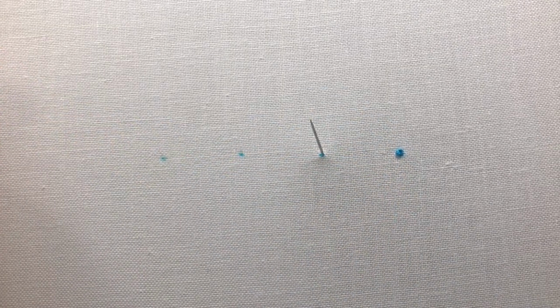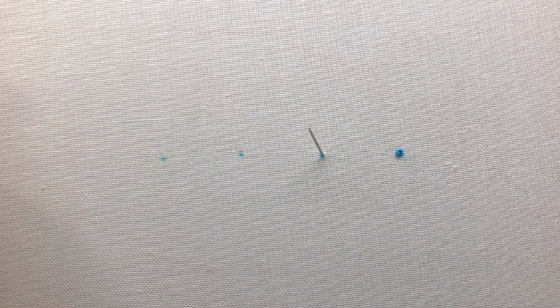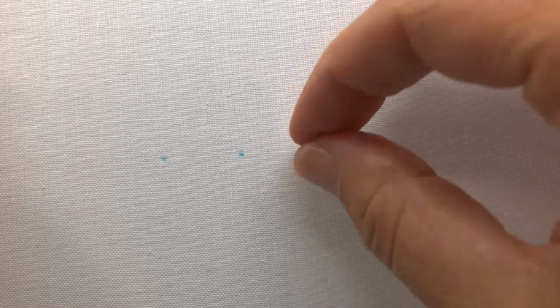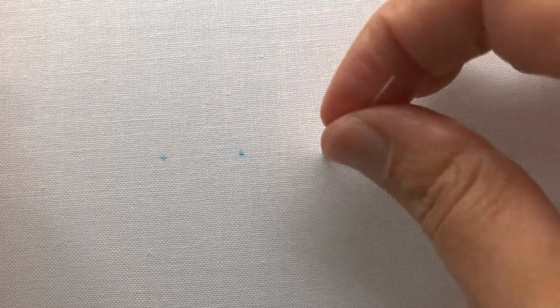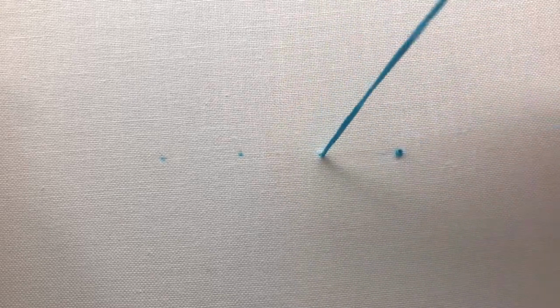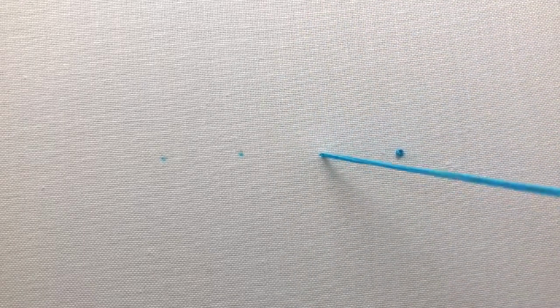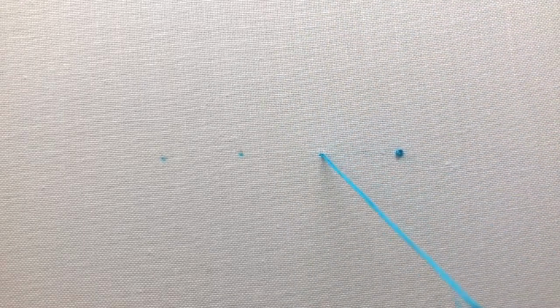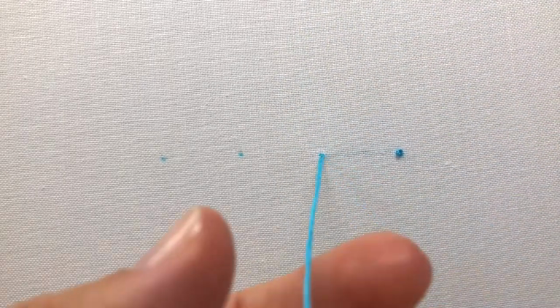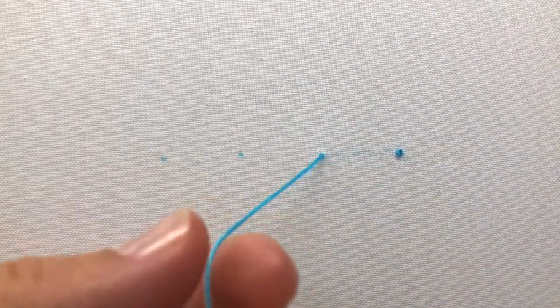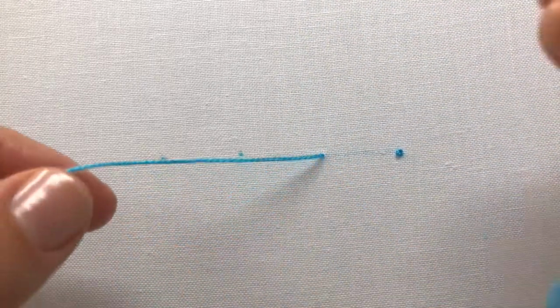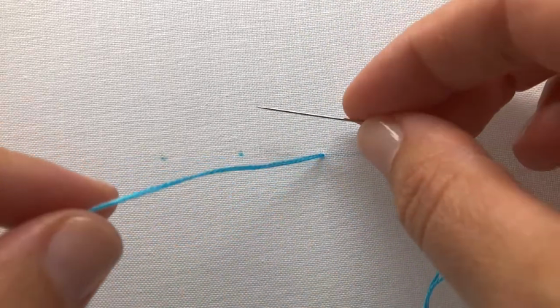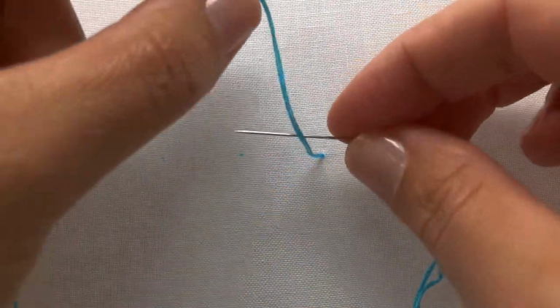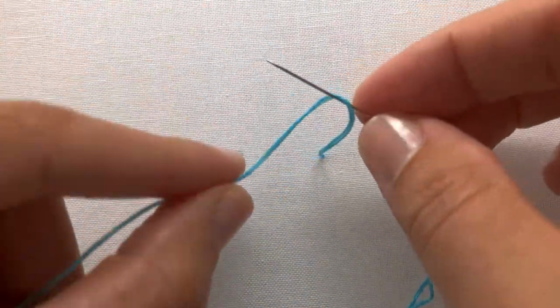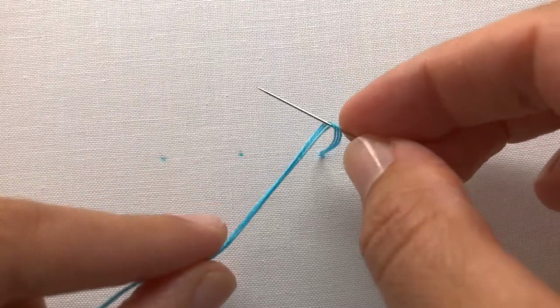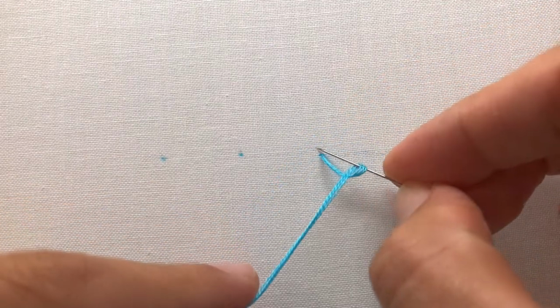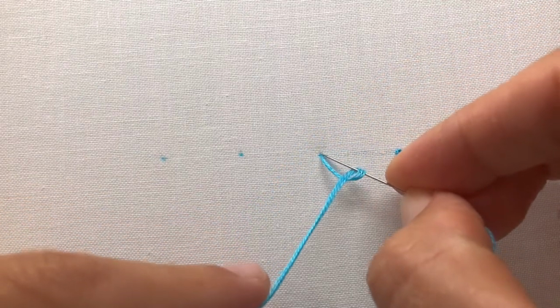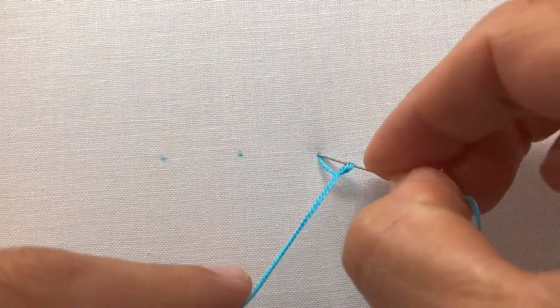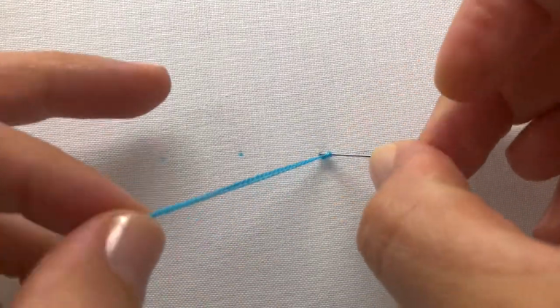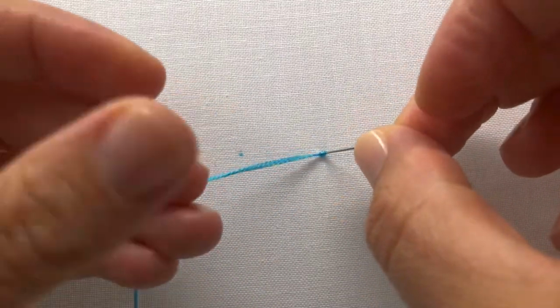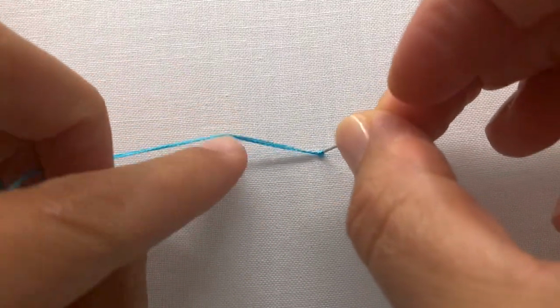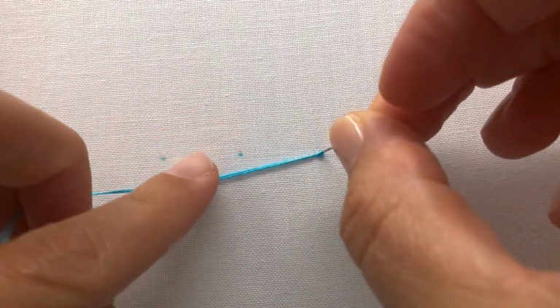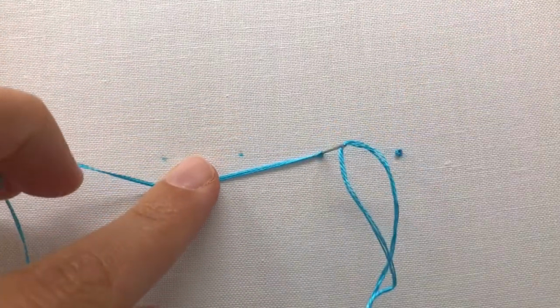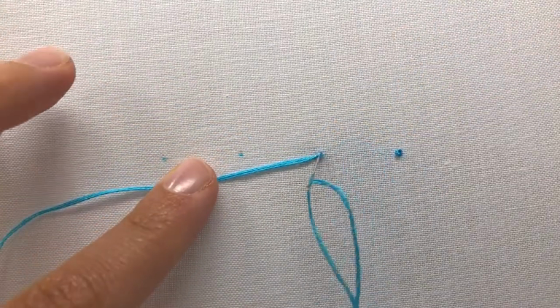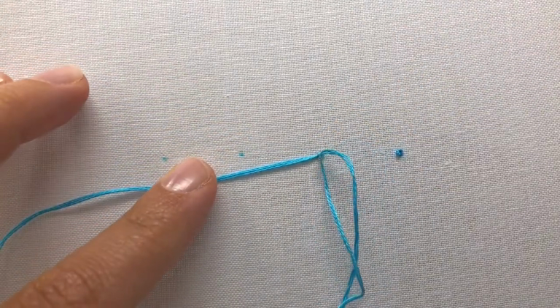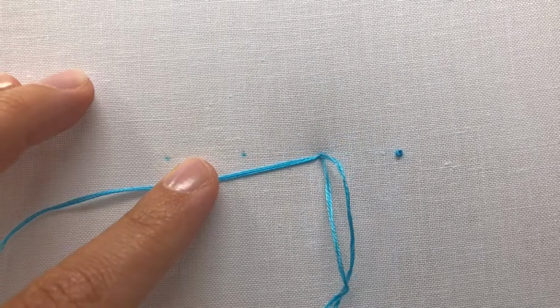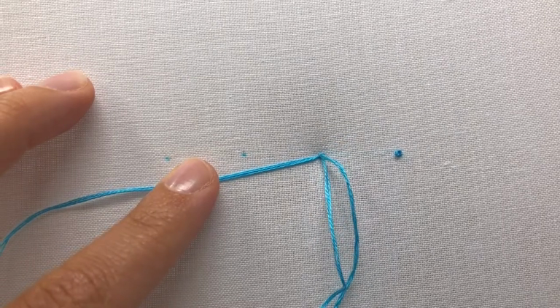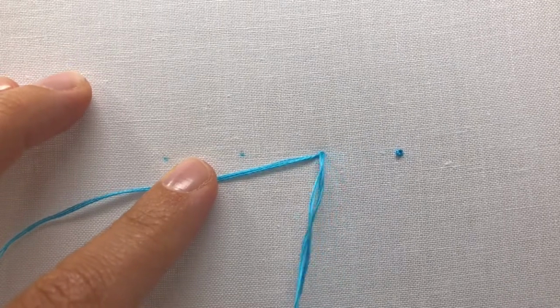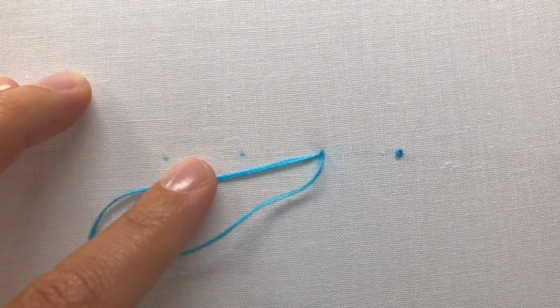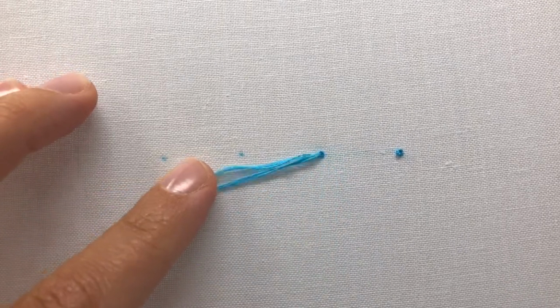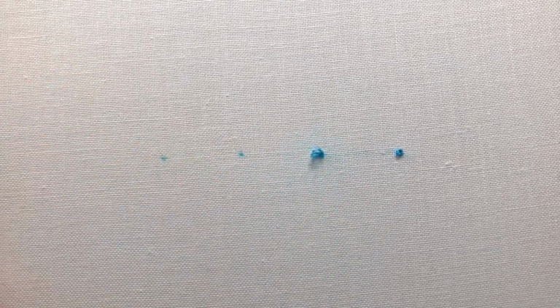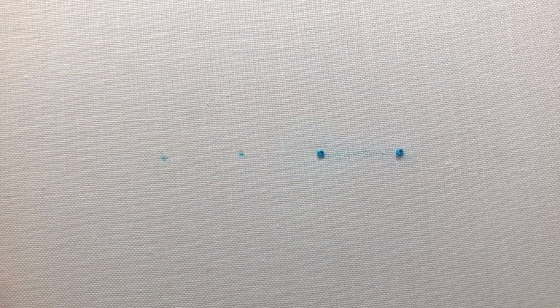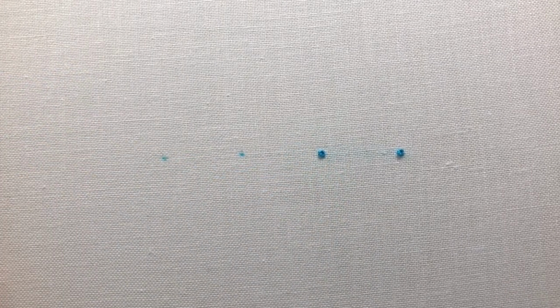Let's try that again. Bring your needle and thread up through the fabric, wrap your working thread over and under your needle, stitch down right next to where you came up, pull and hold the wrap tightly to the base of the fabric with your finger as you pull your needle and thread through to form the knot.